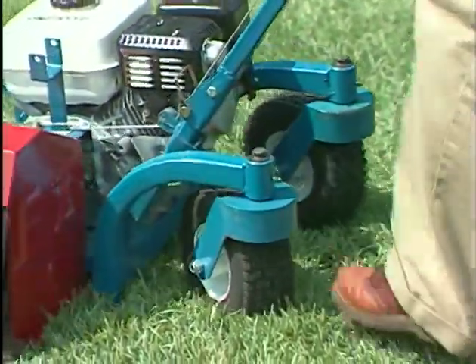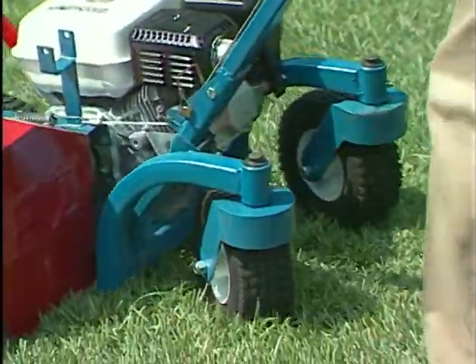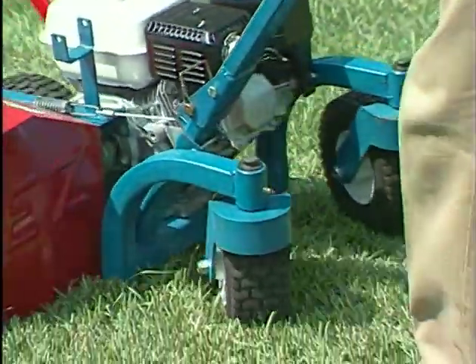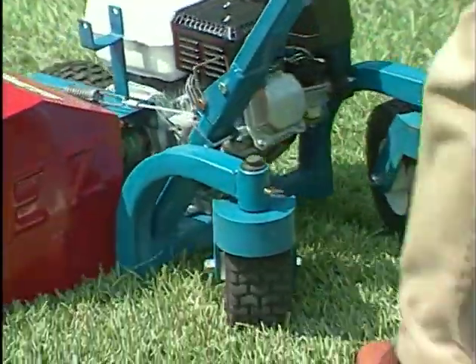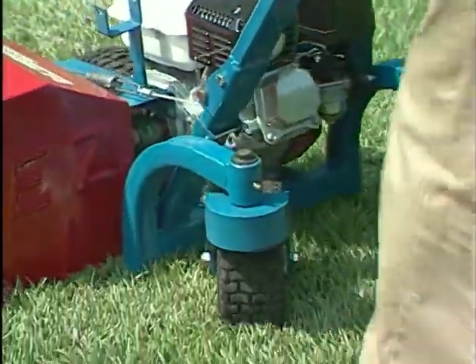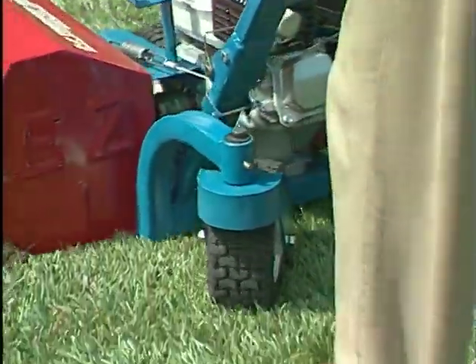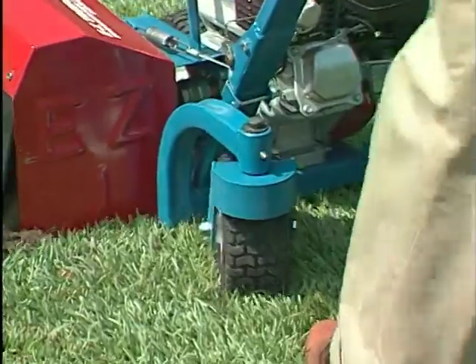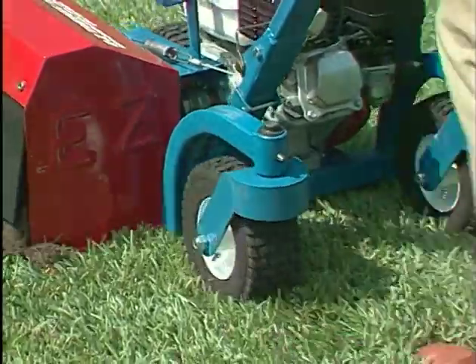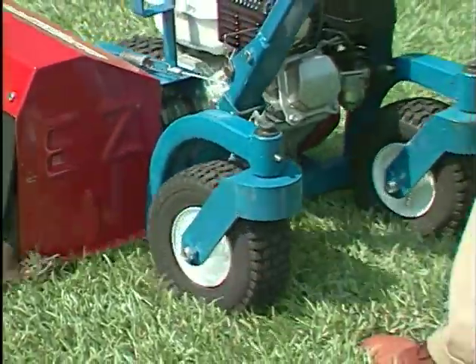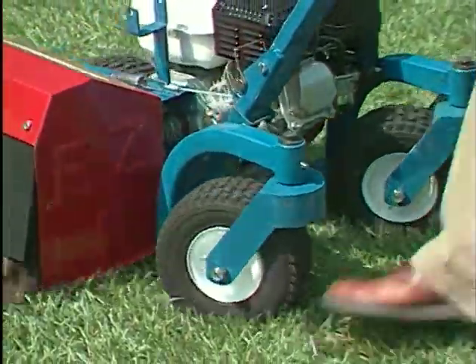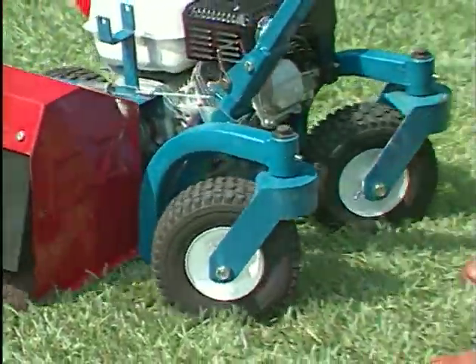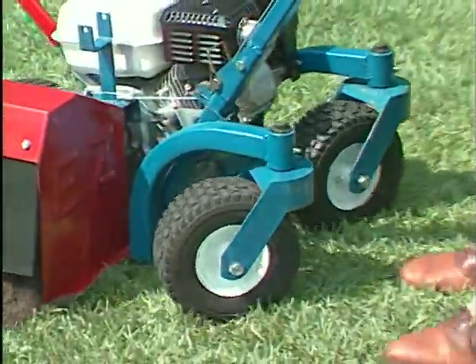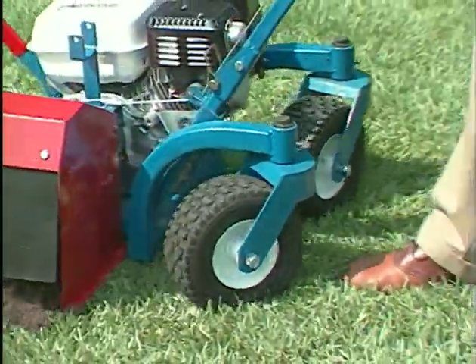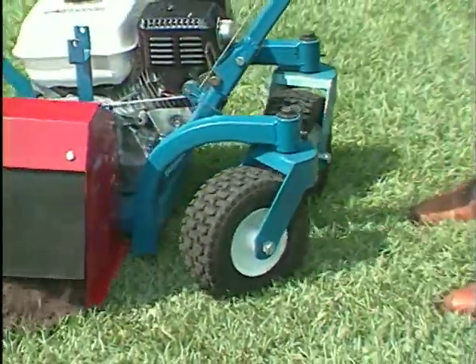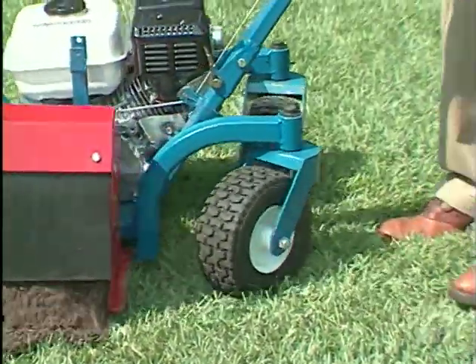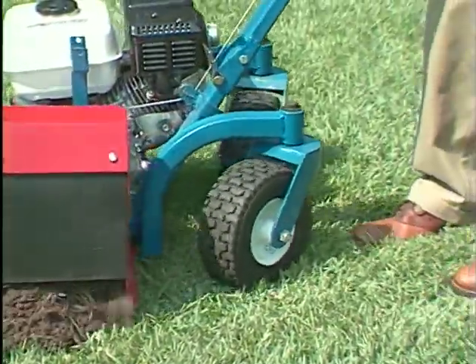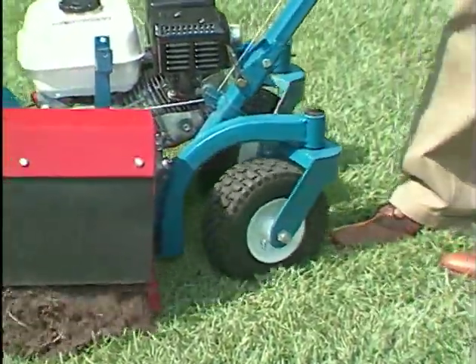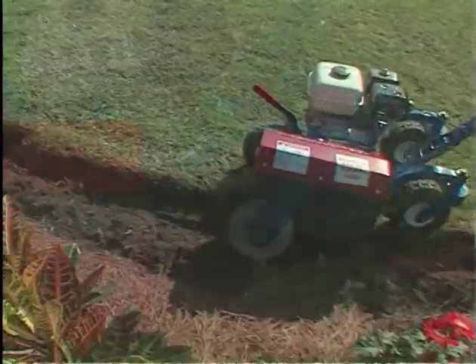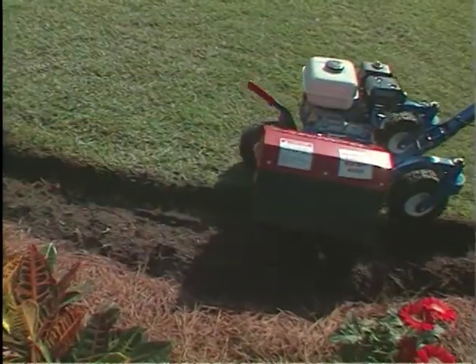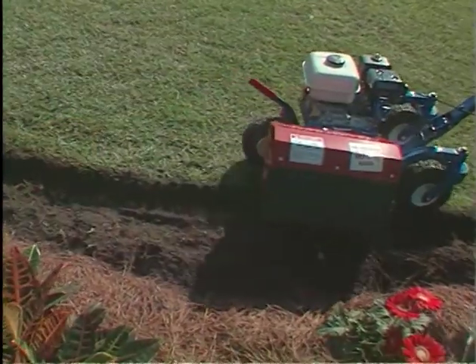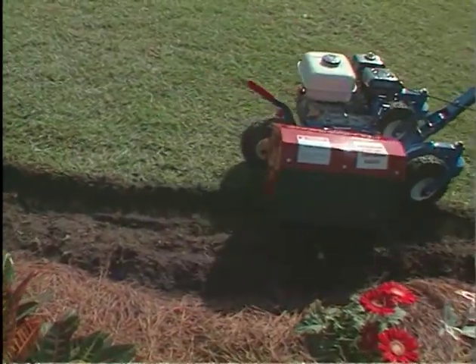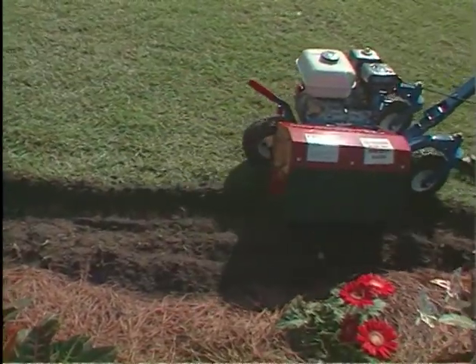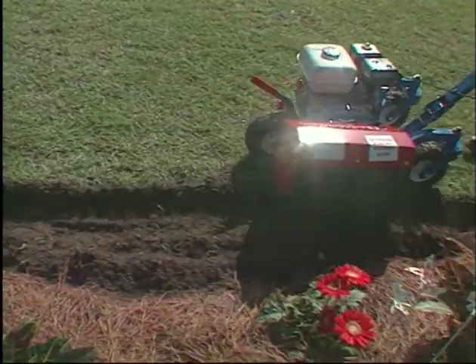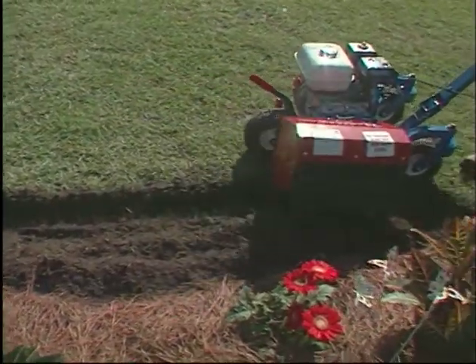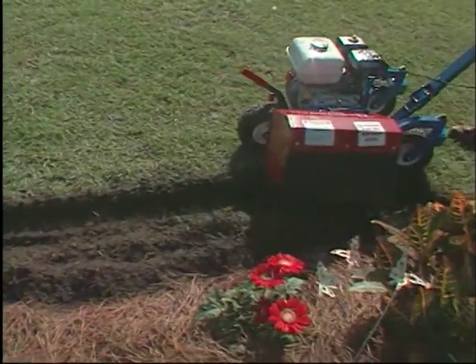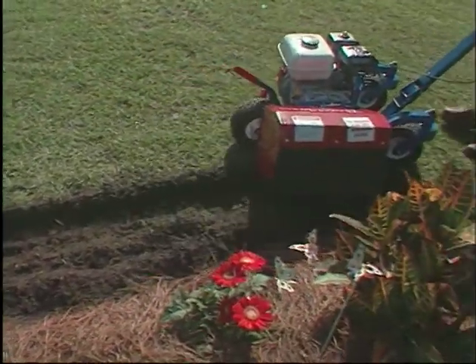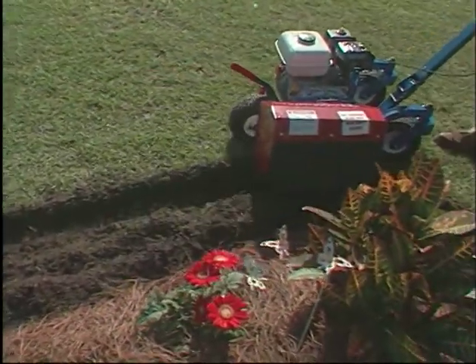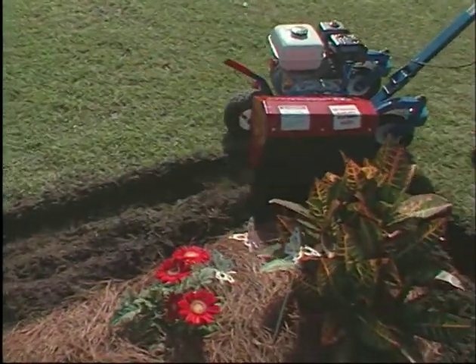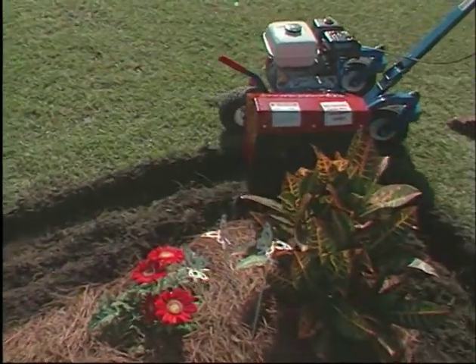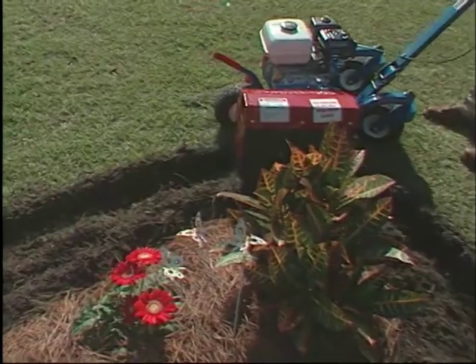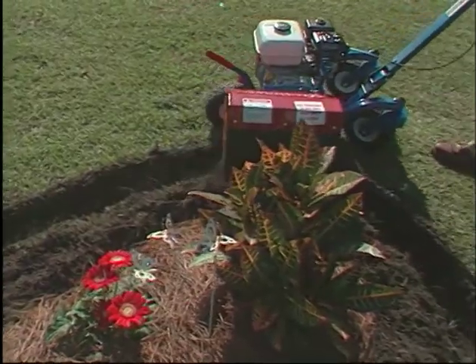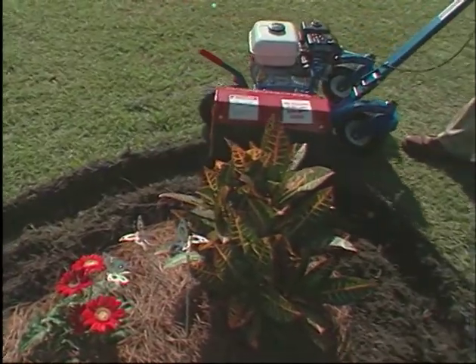the BE300 and BE310 can create beautiful French curved beds, or follow existing curves. A simple blade change allows the BE300 and BE310 to be used to cut shallow 4-inch trenches,